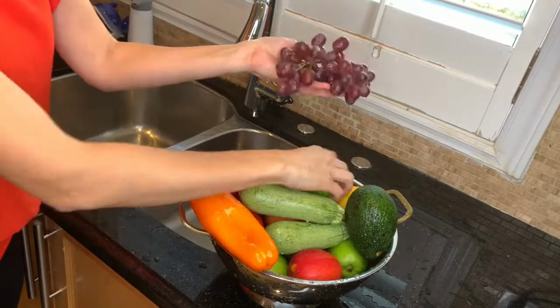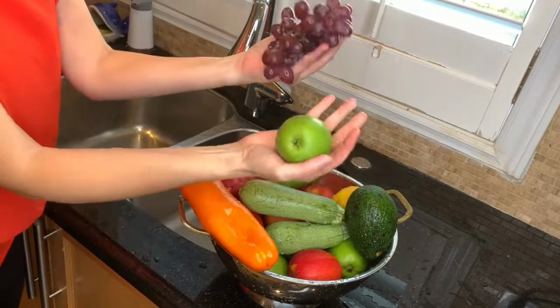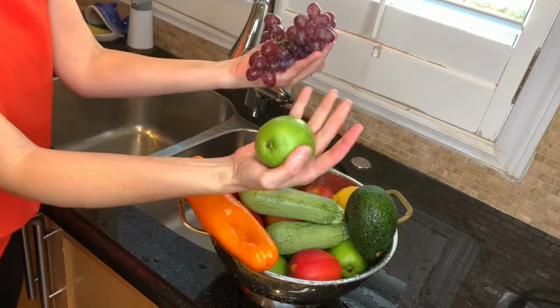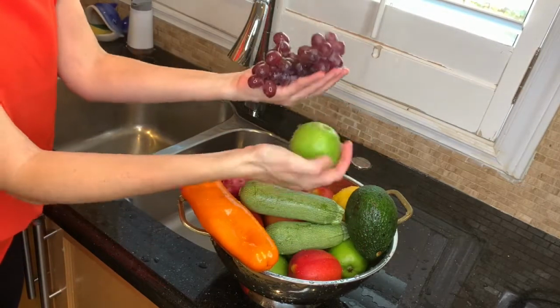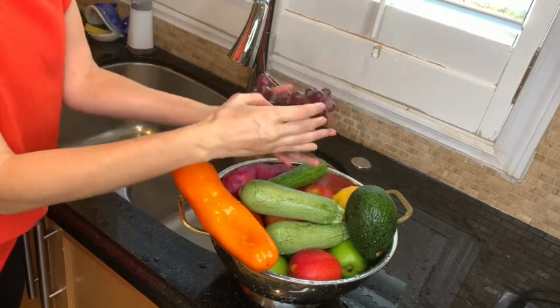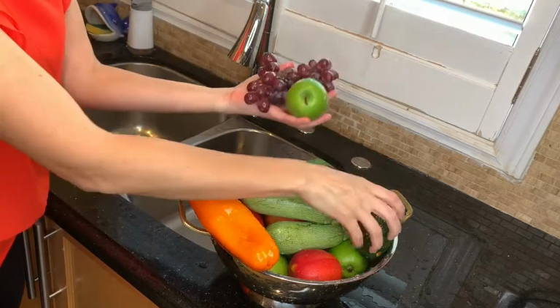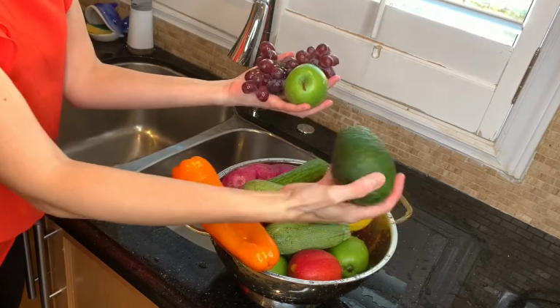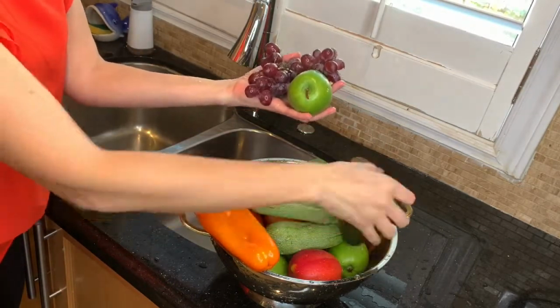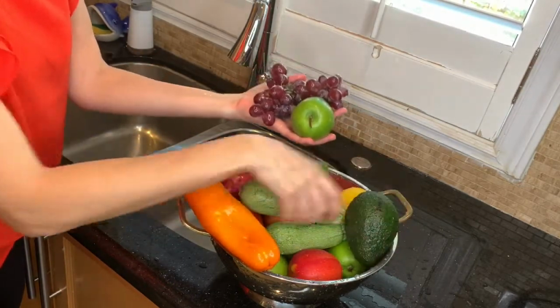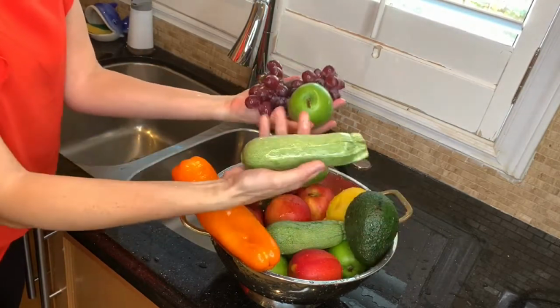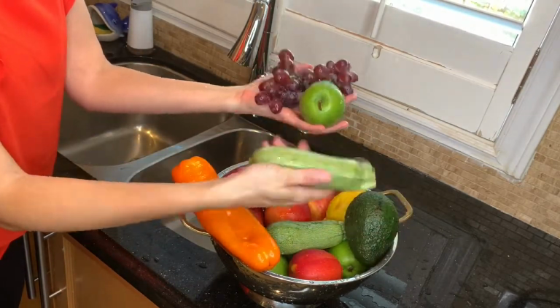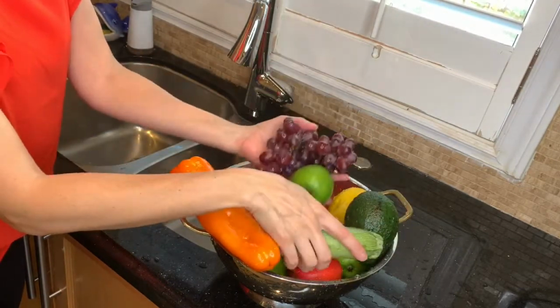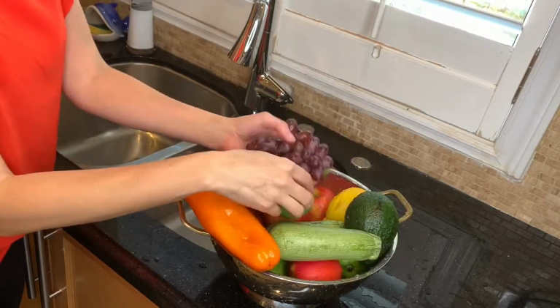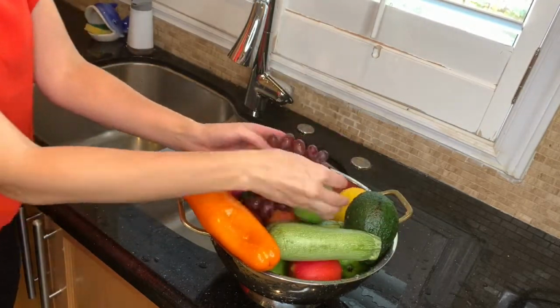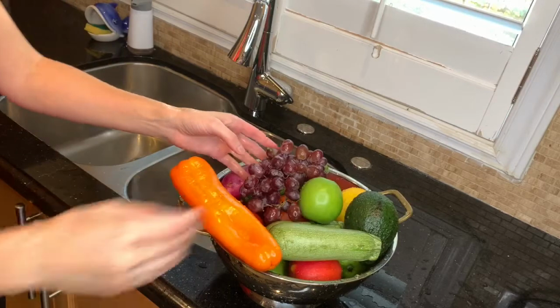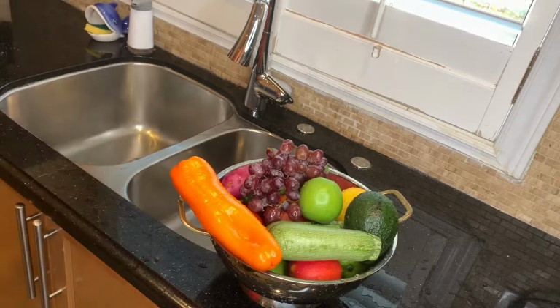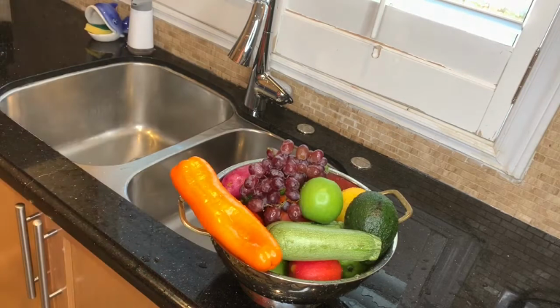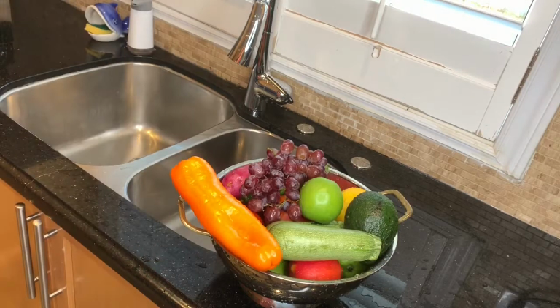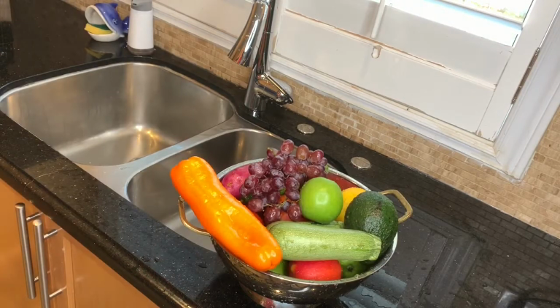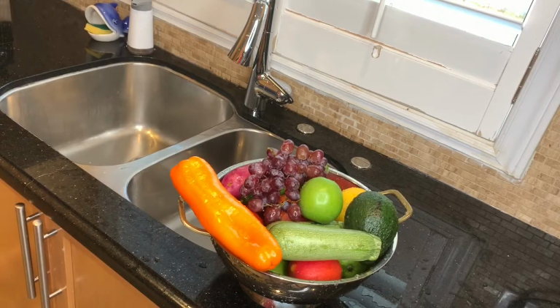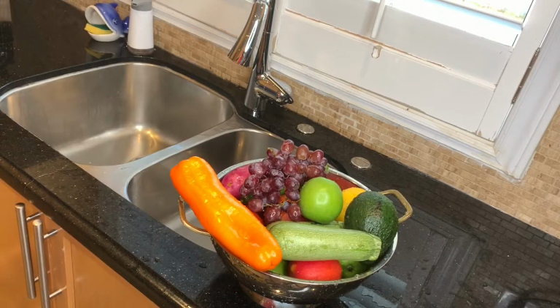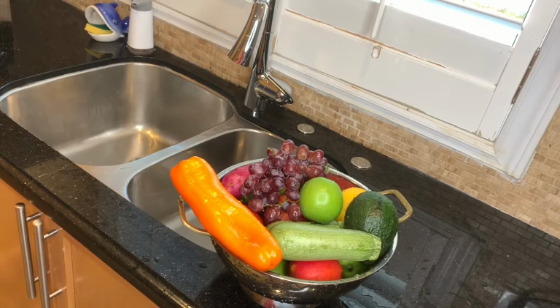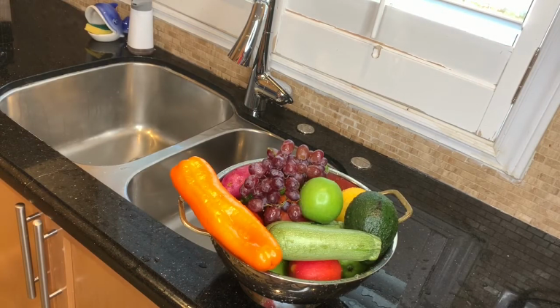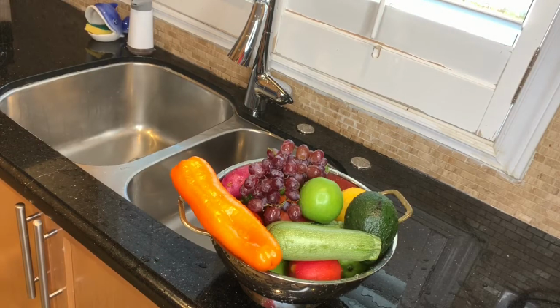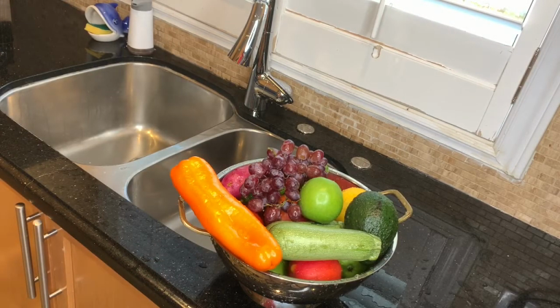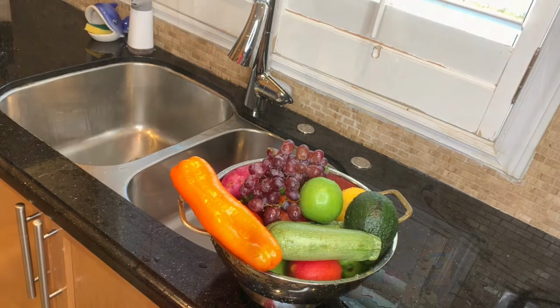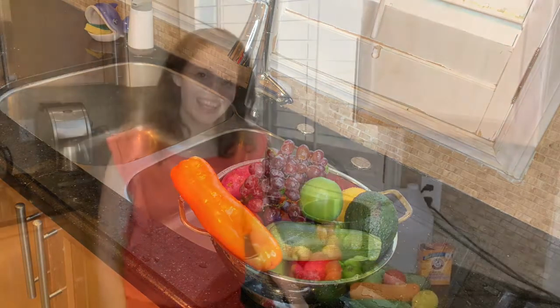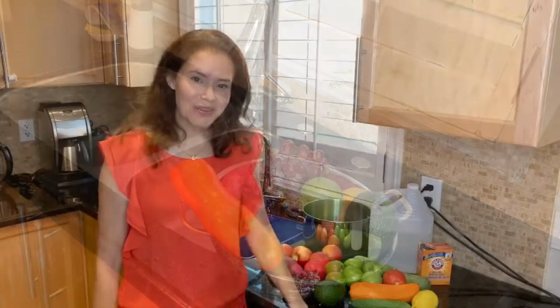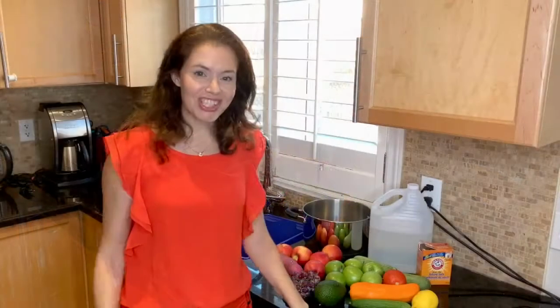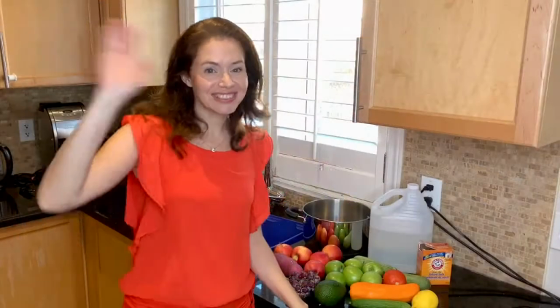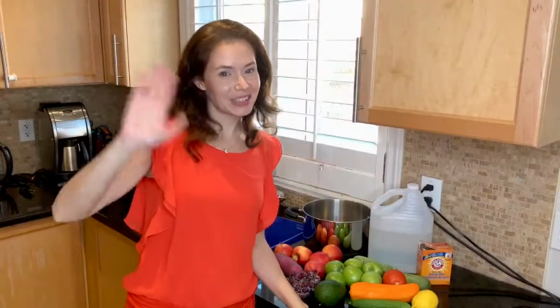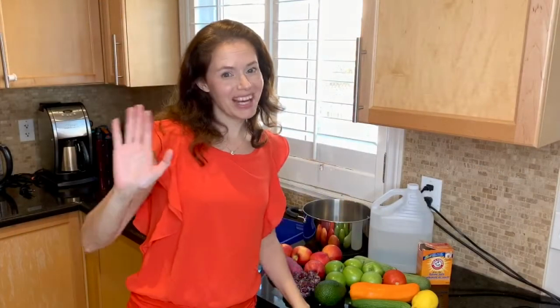And now you have absolutely clean fruits and vegetables that are ready to be eaten. Thank you for watching. Goodbye!